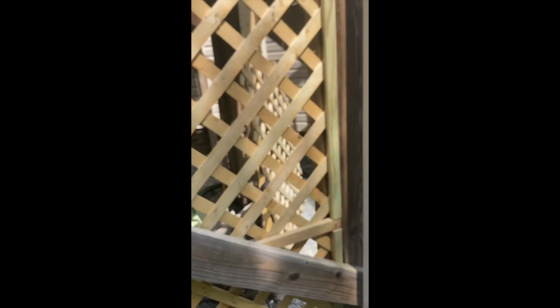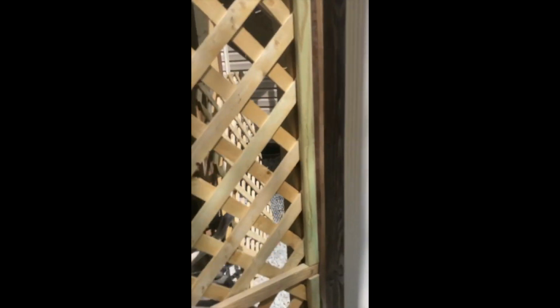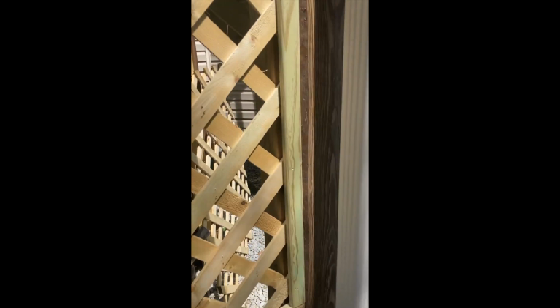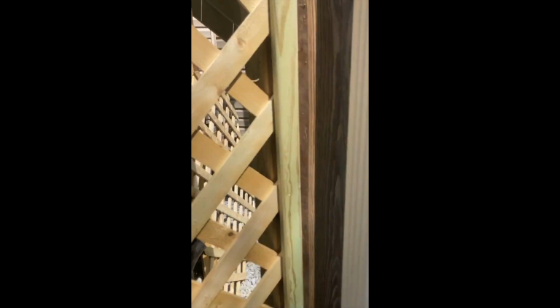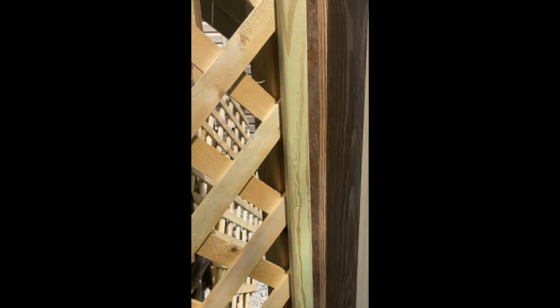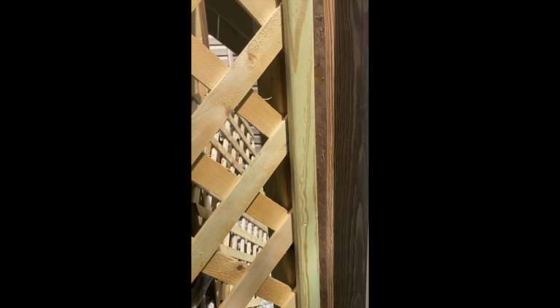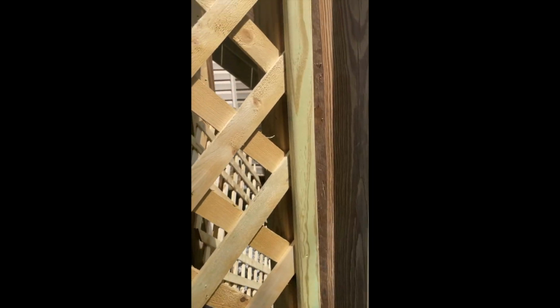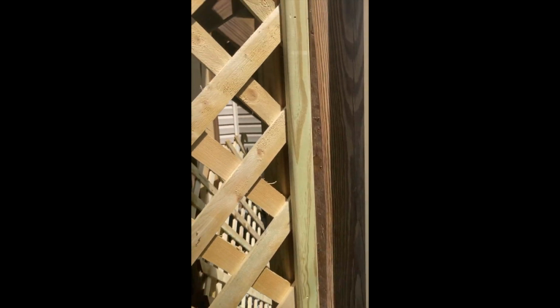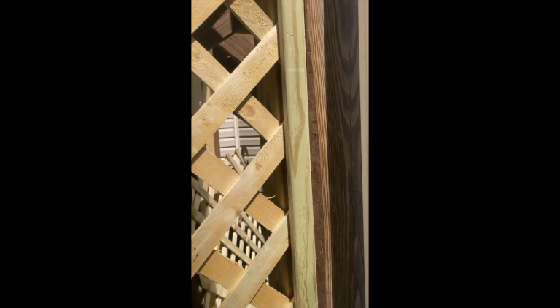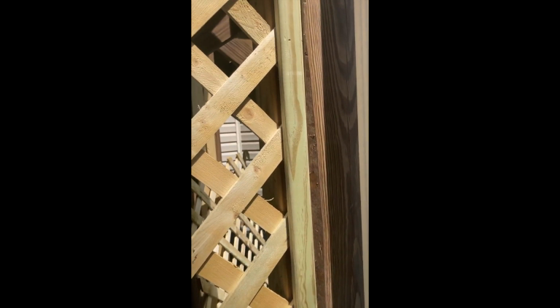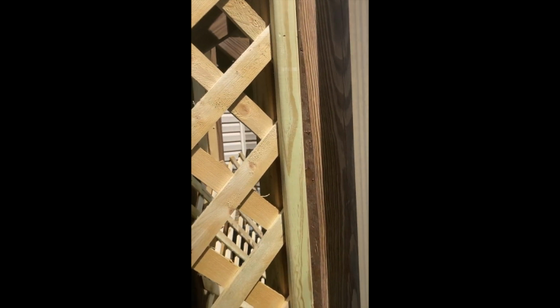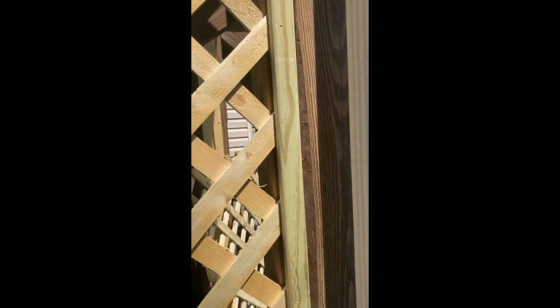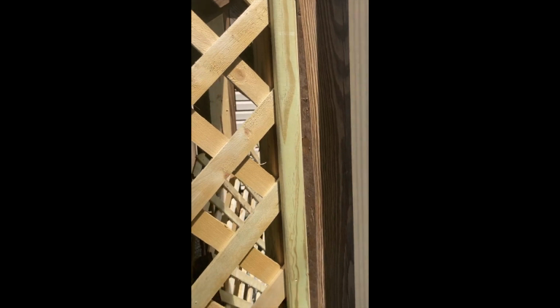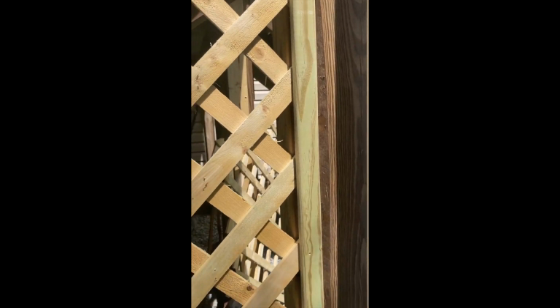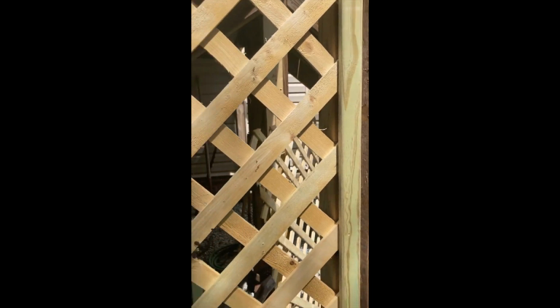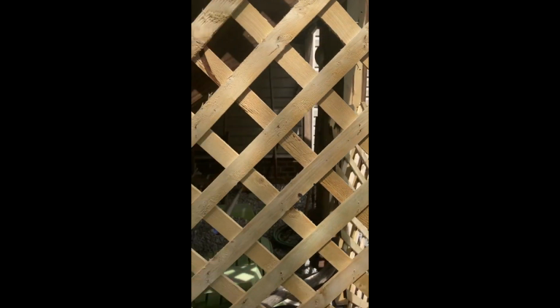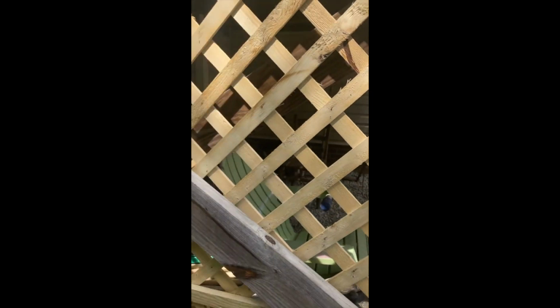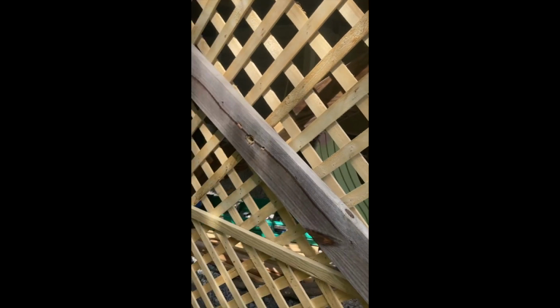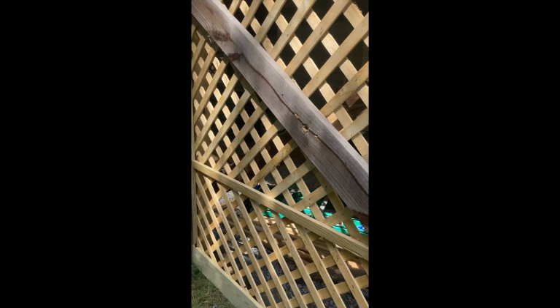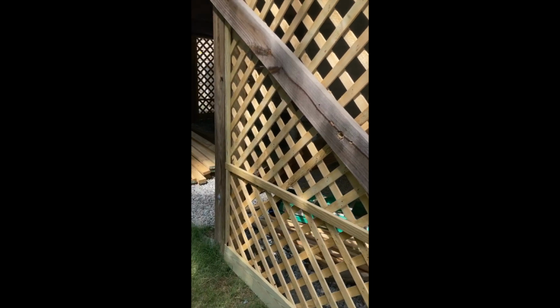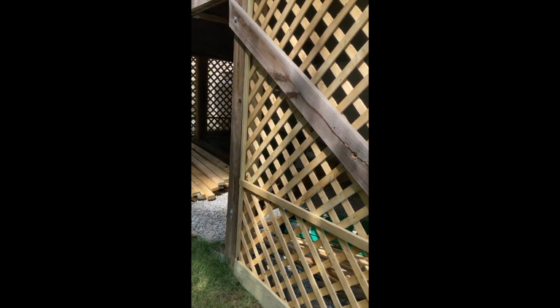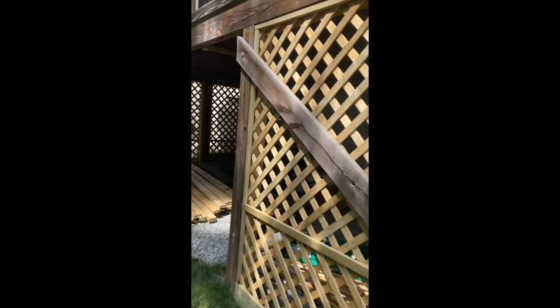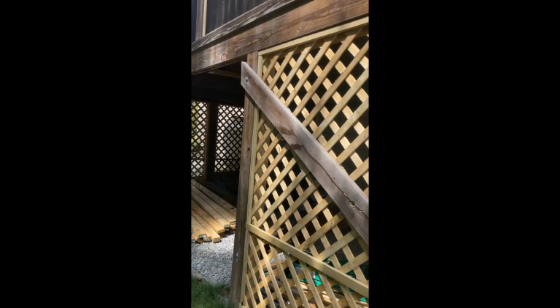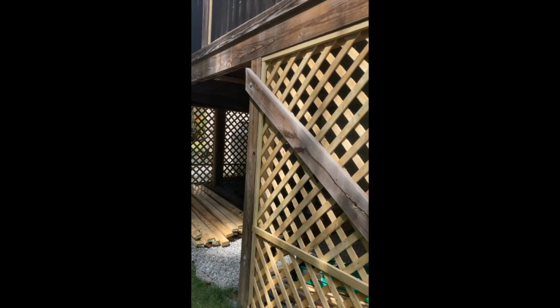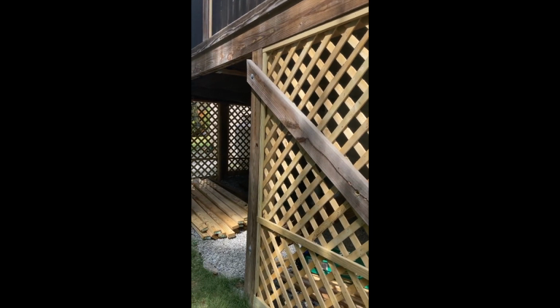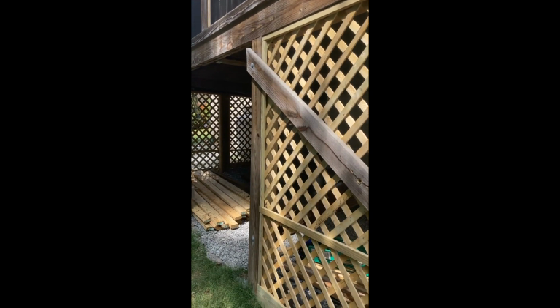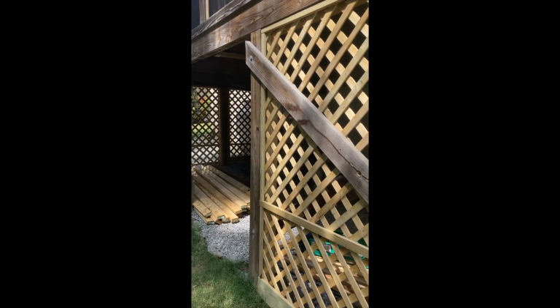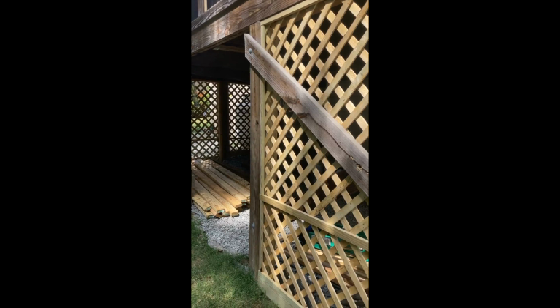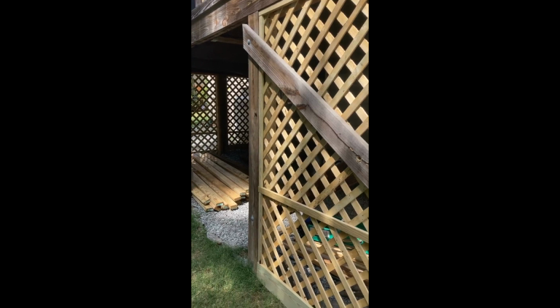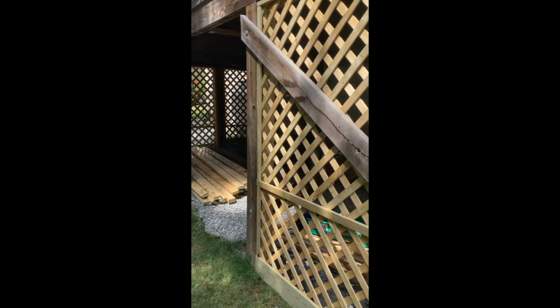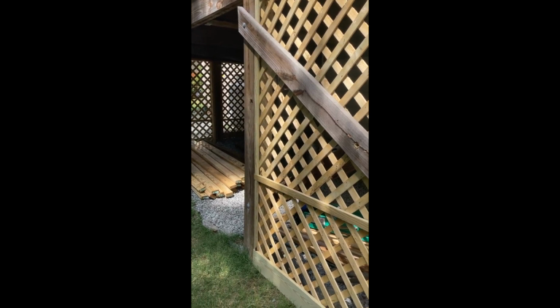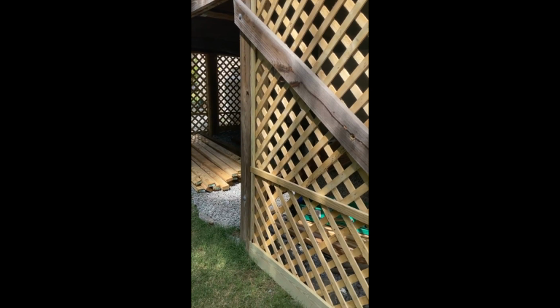I just took a 2x2 and split it in half, and that gave me a nice trim piece to put on the side here — covers up the nail holes and all the cut edges and makes it look real nice.